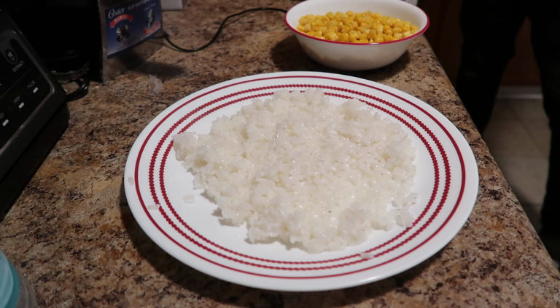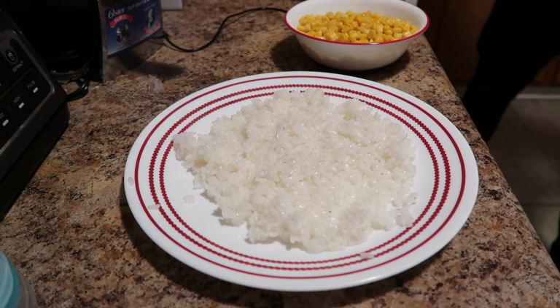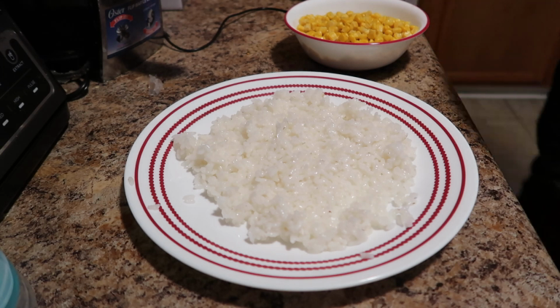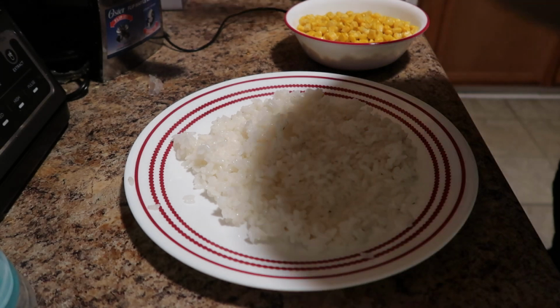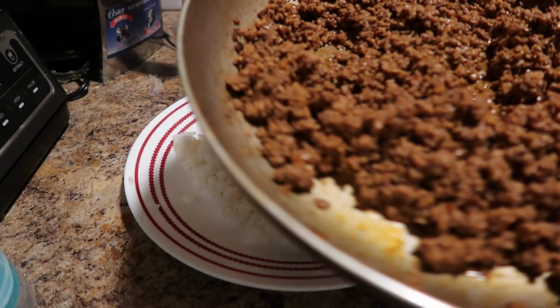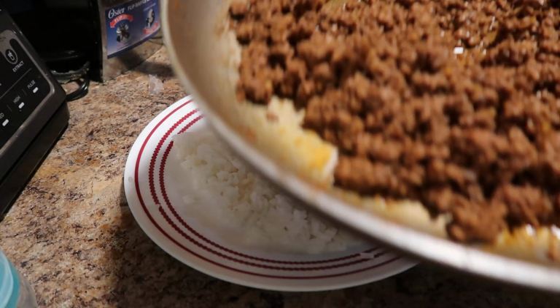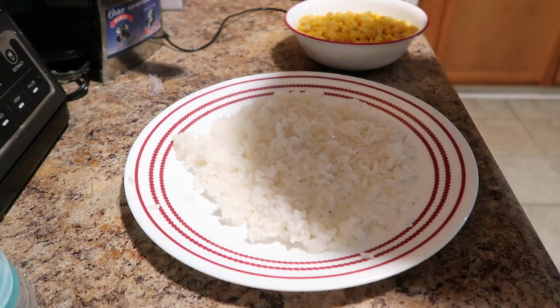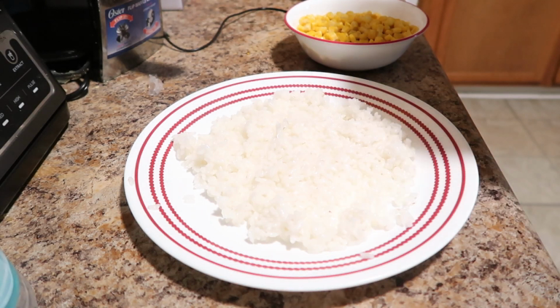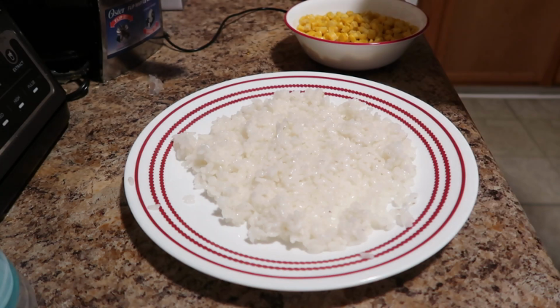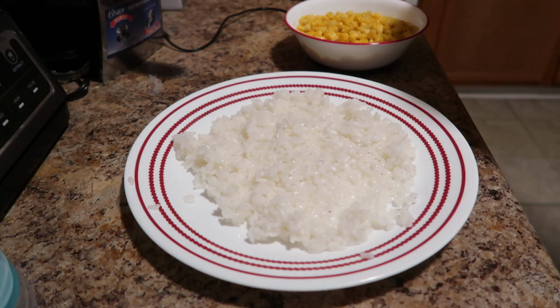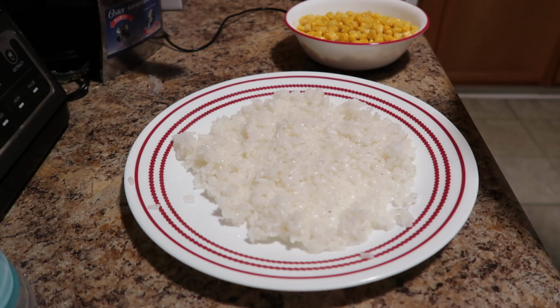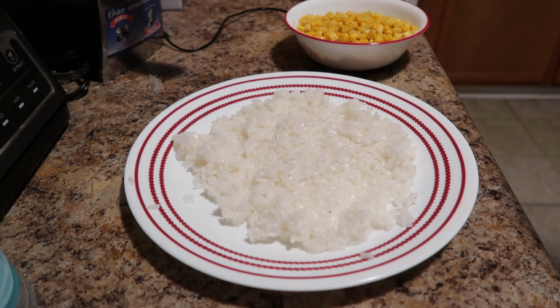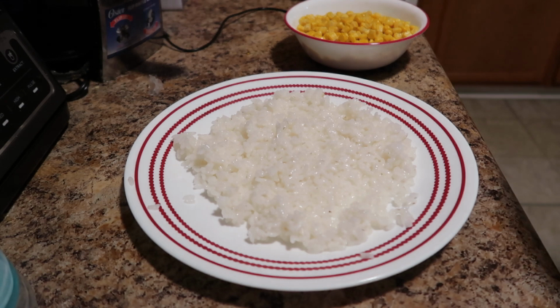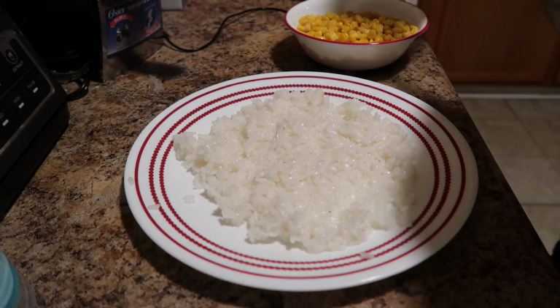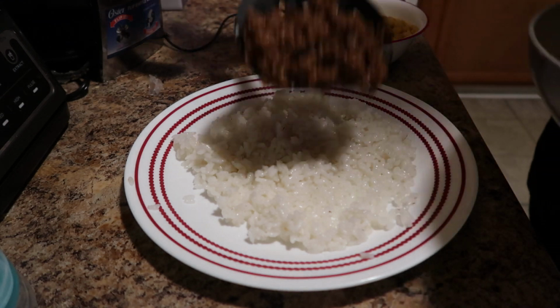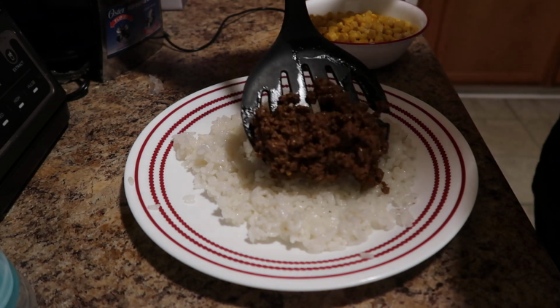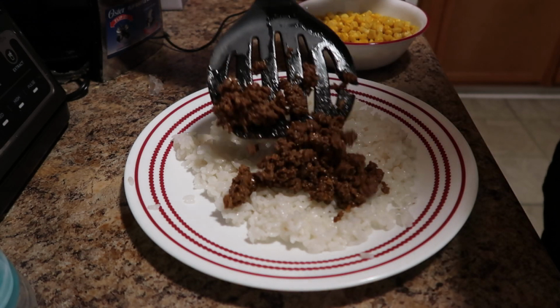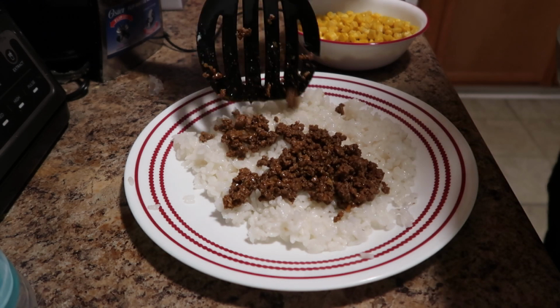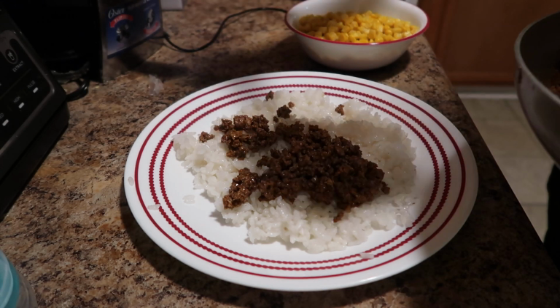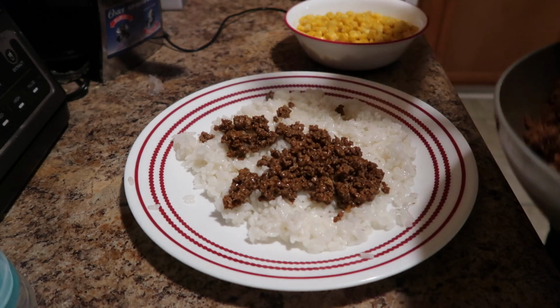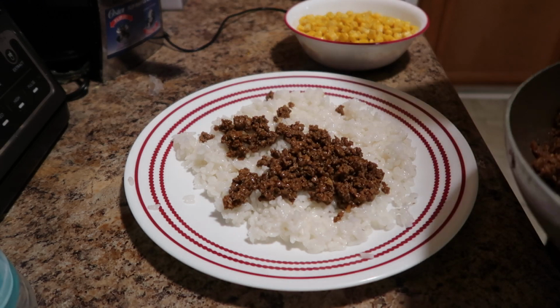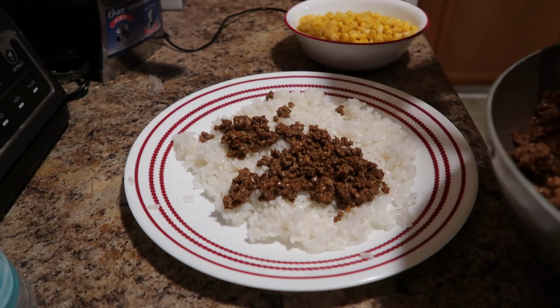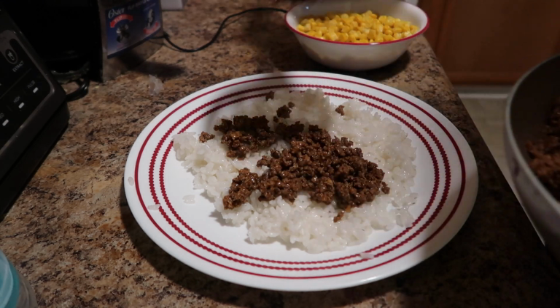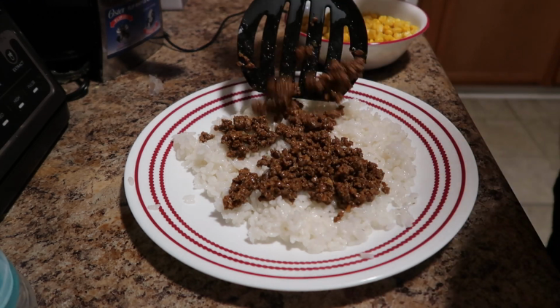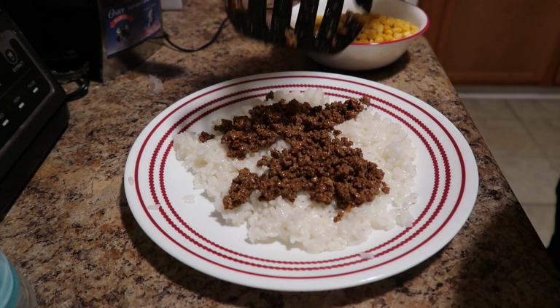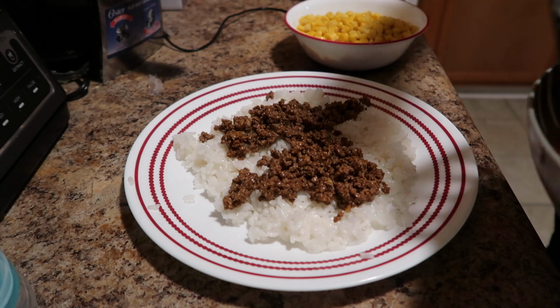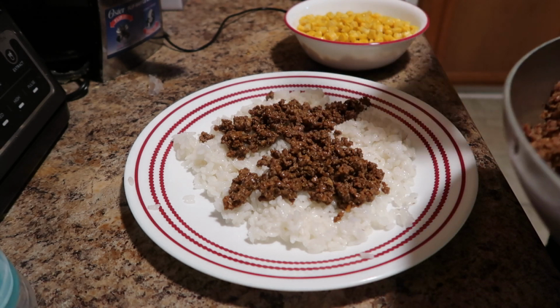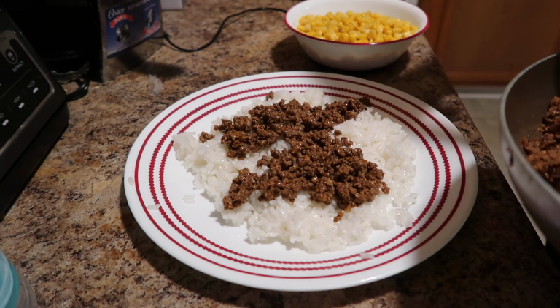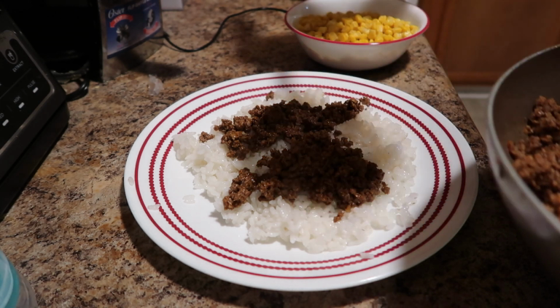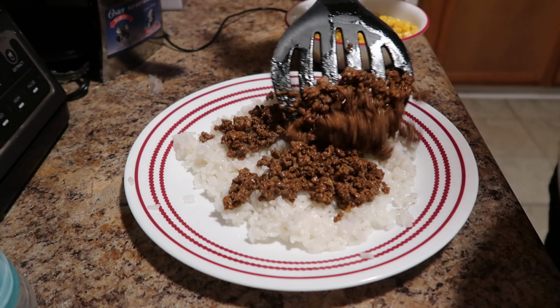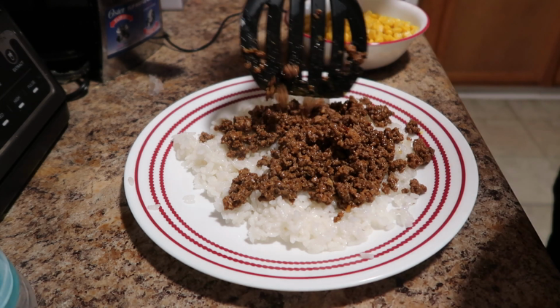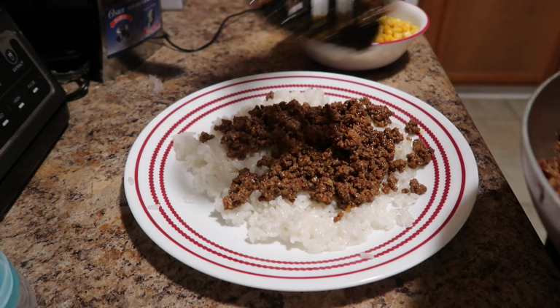And you got the beef — ground beef with the seasoning on there. Spread it out separately, all good.